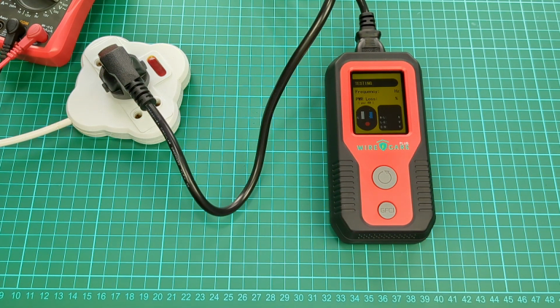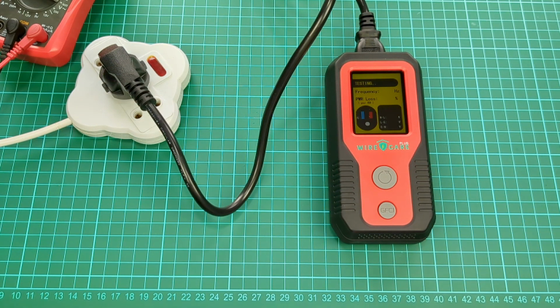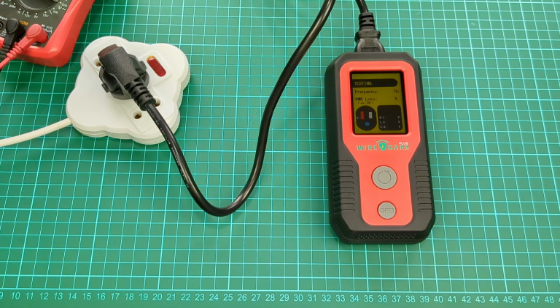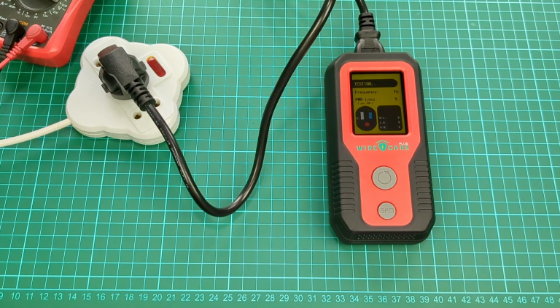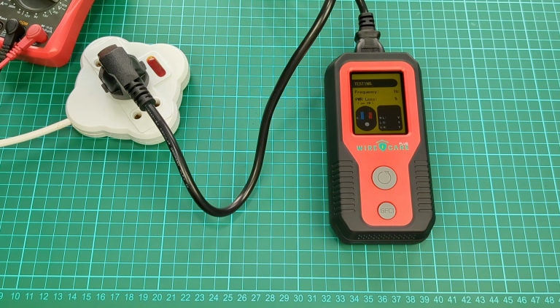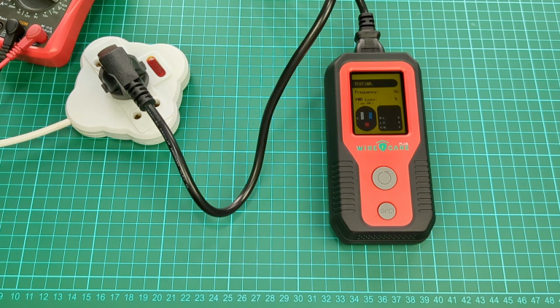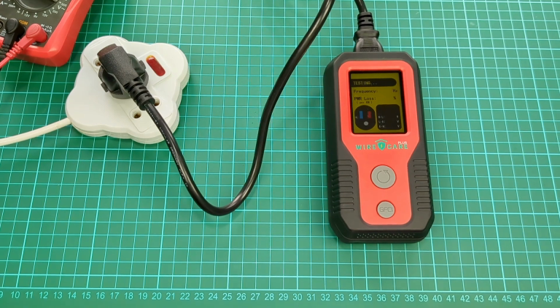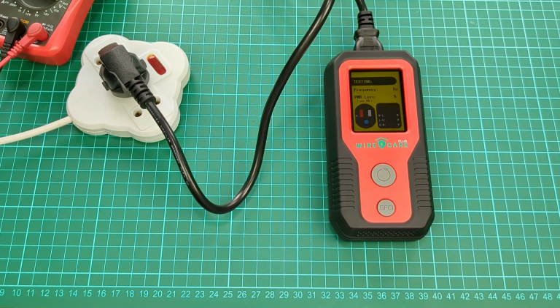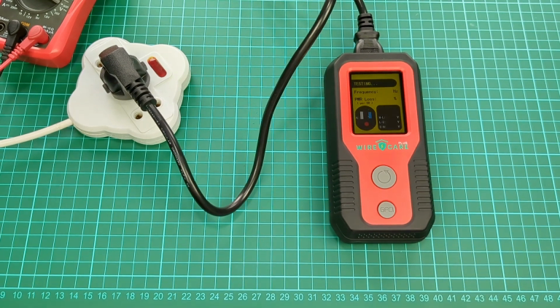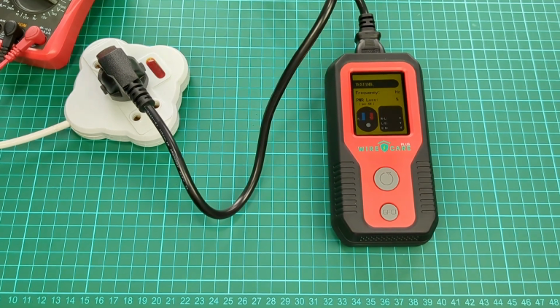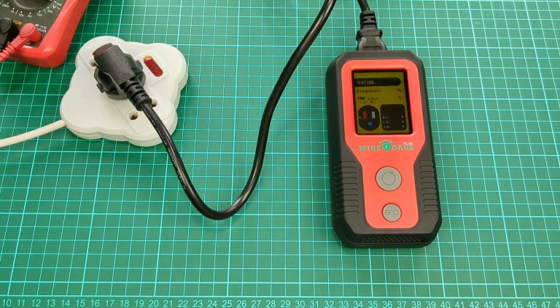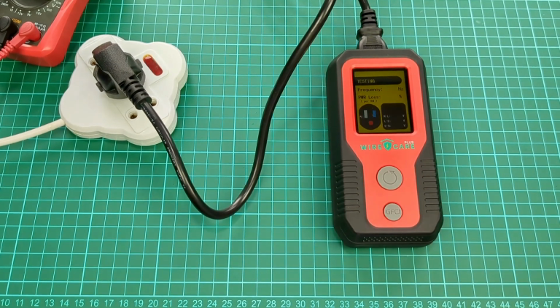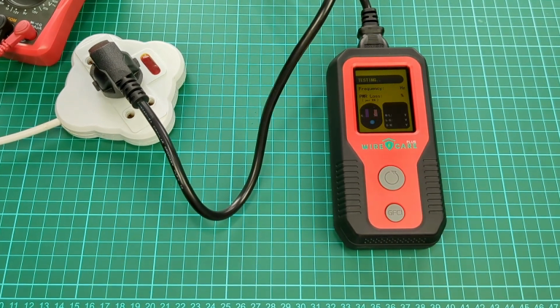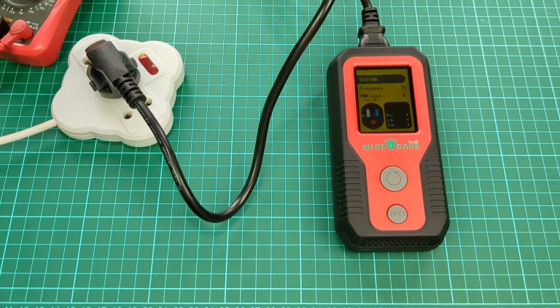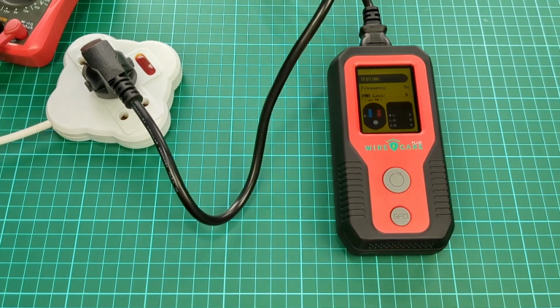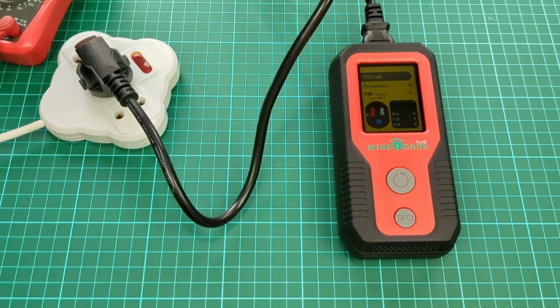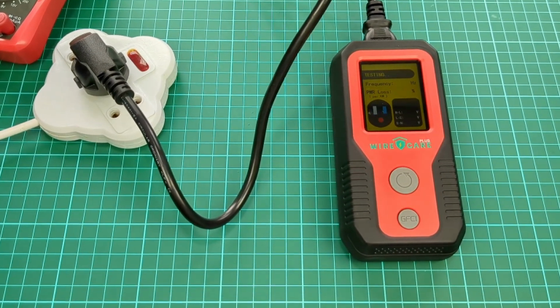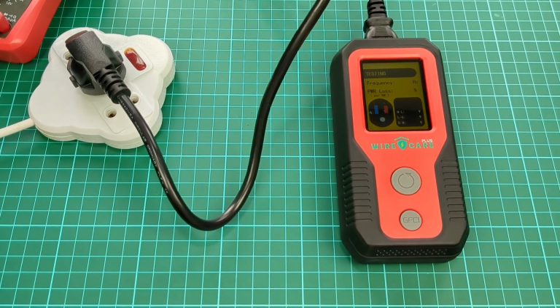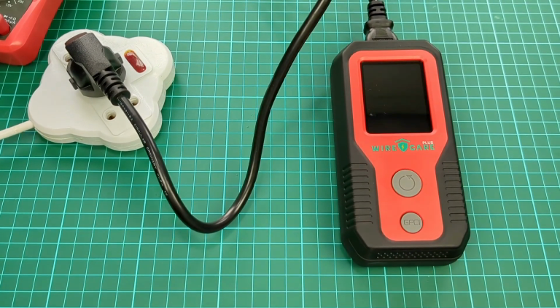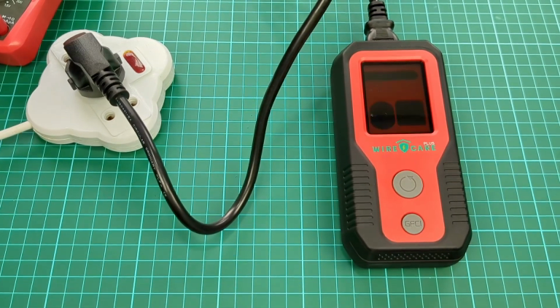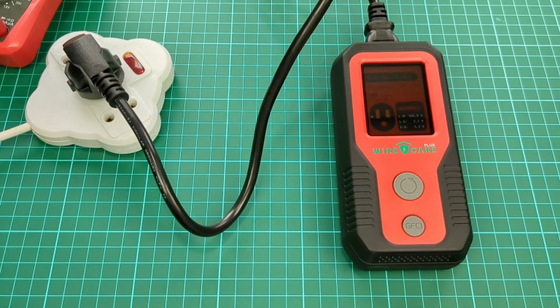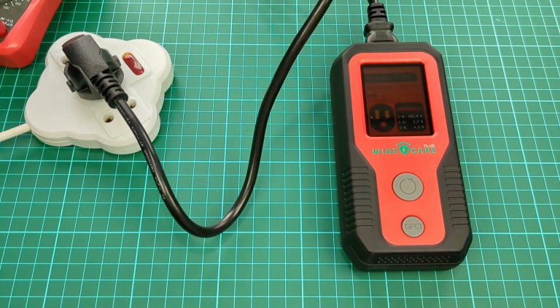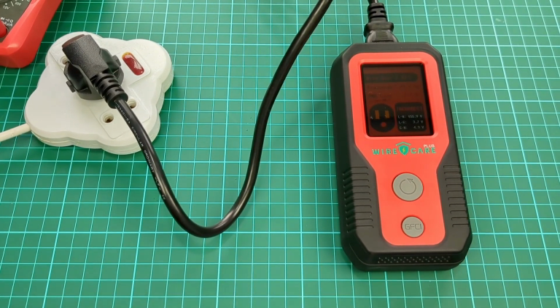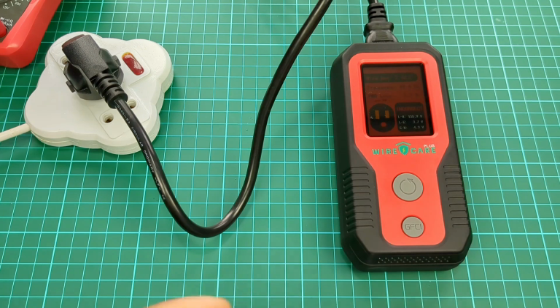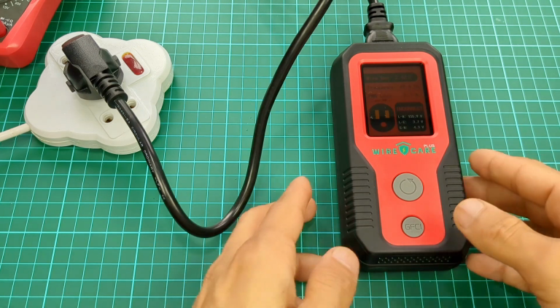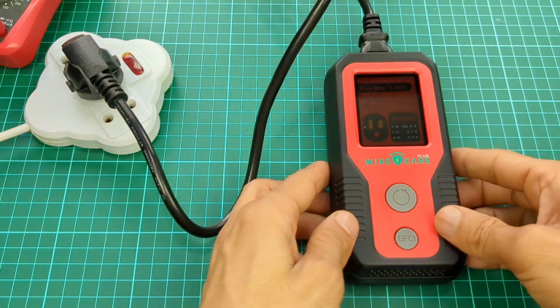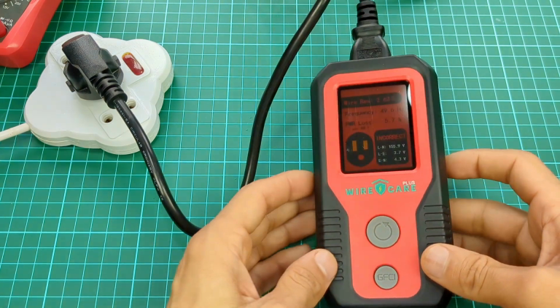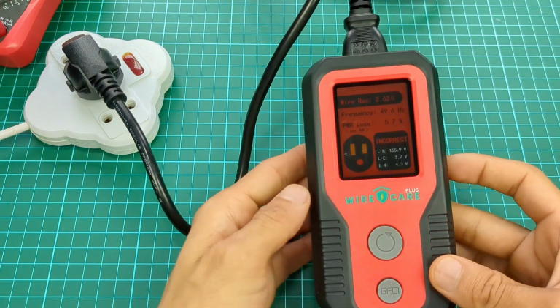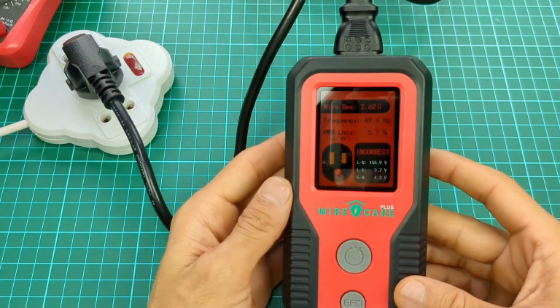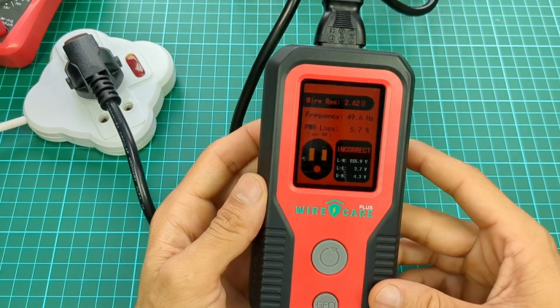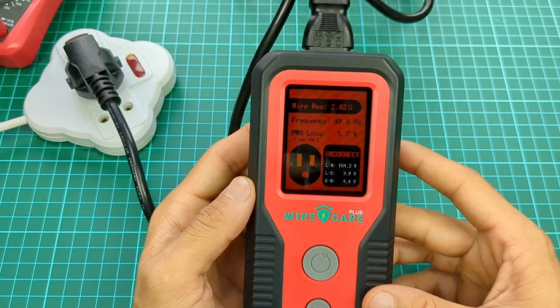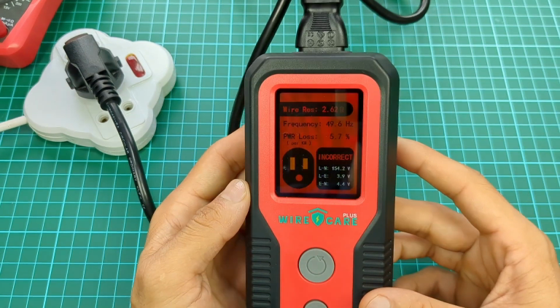Here it takes 10 seconds to analyze. Here you can see it indicates a red light, which means there is danger.